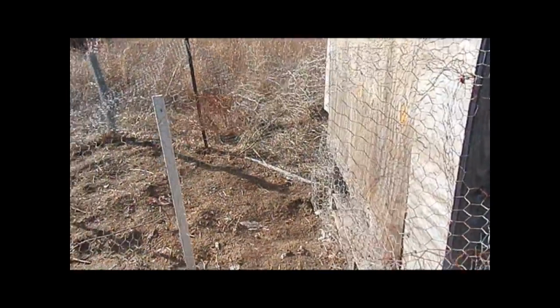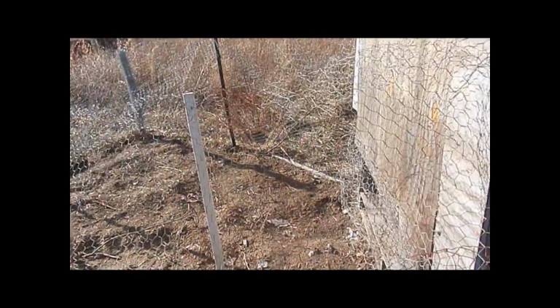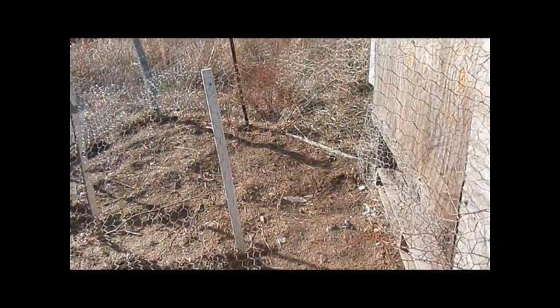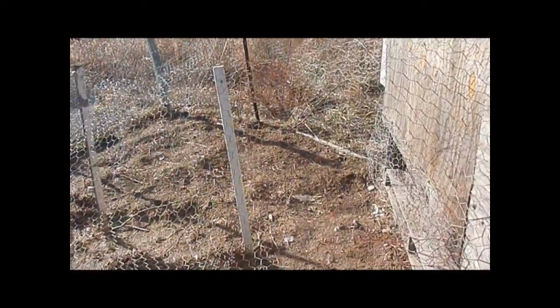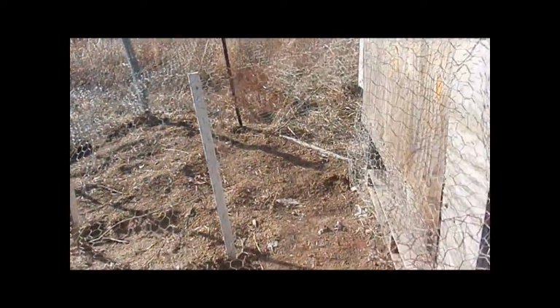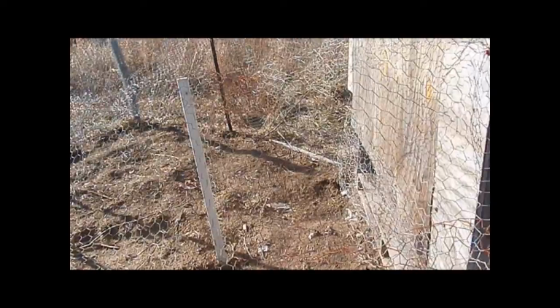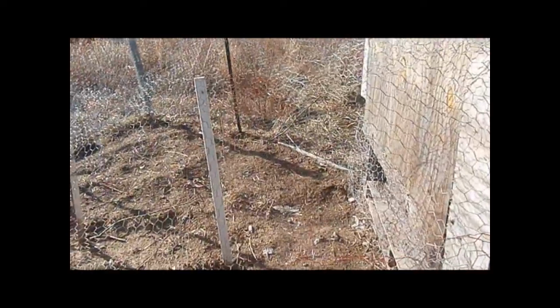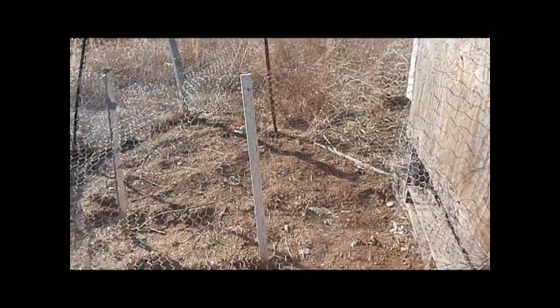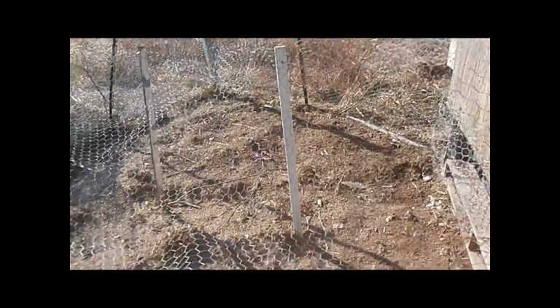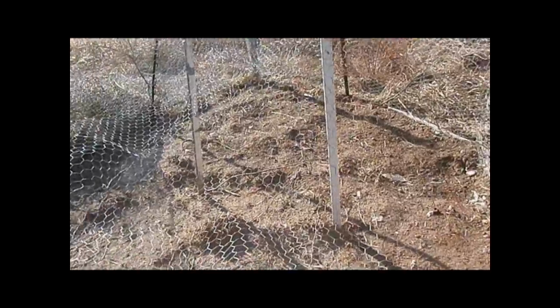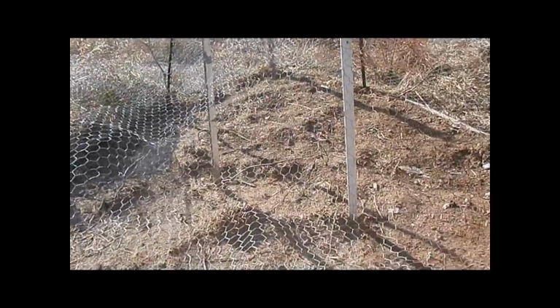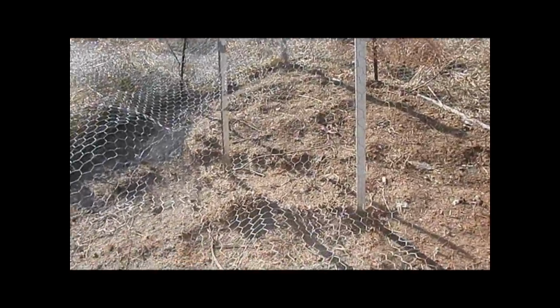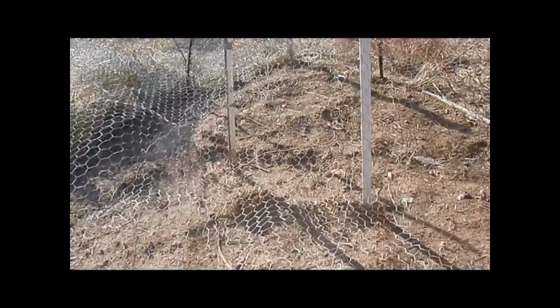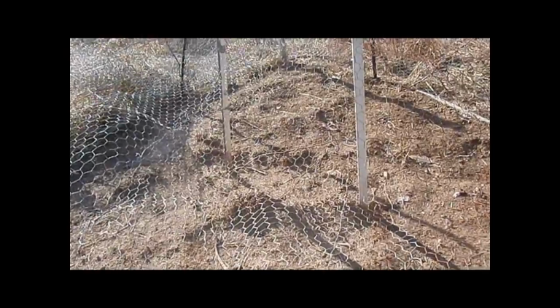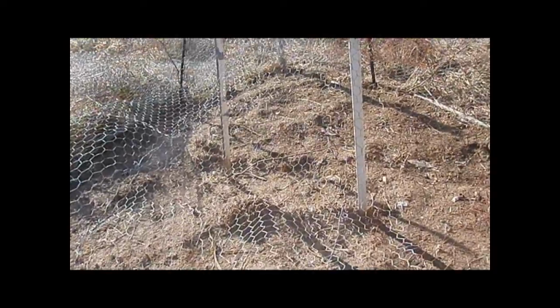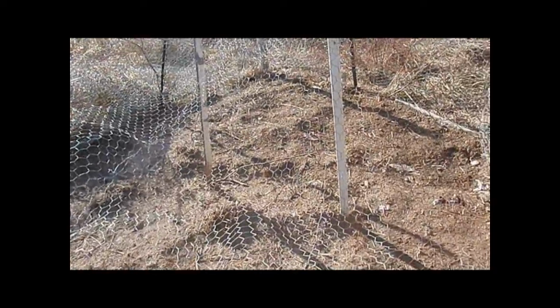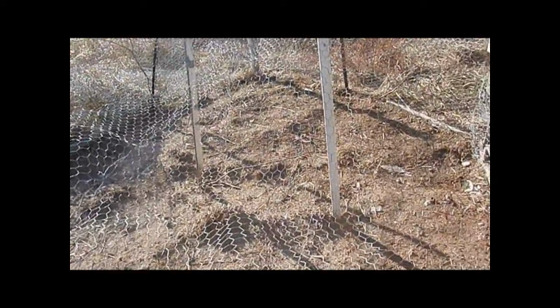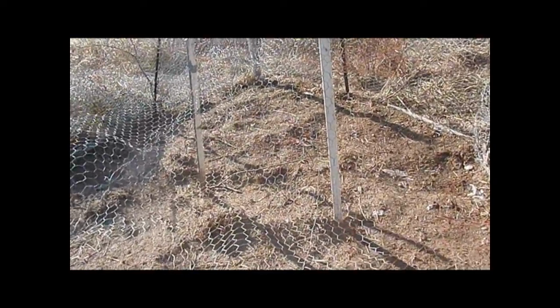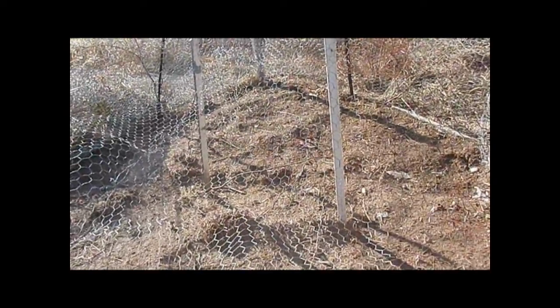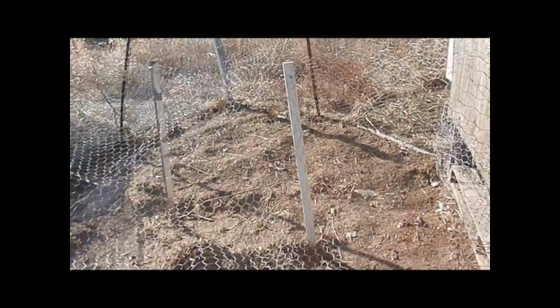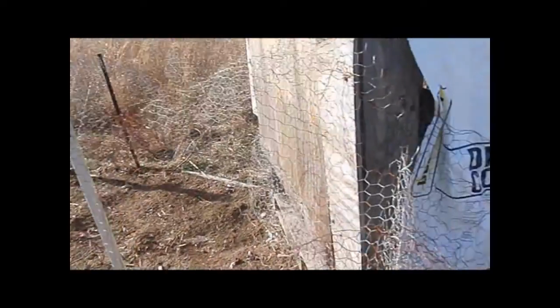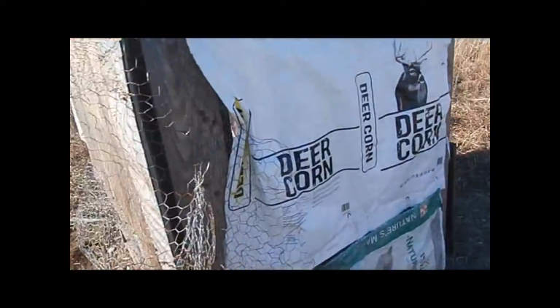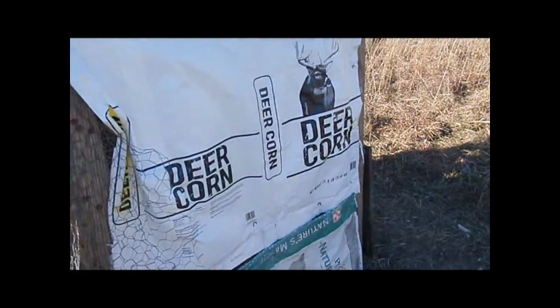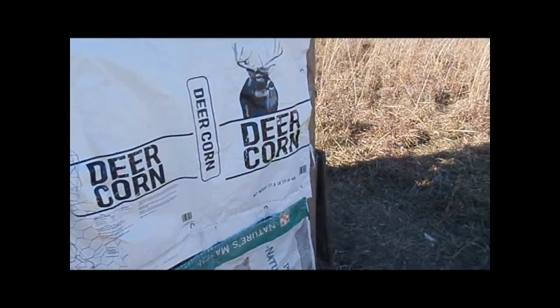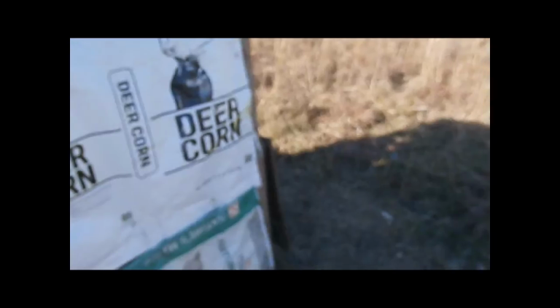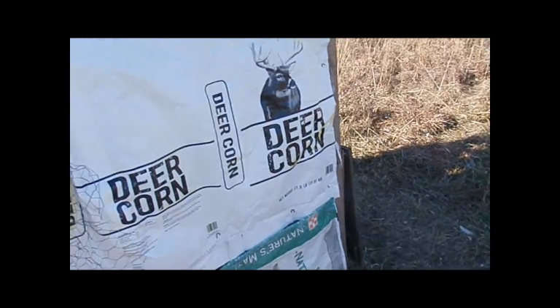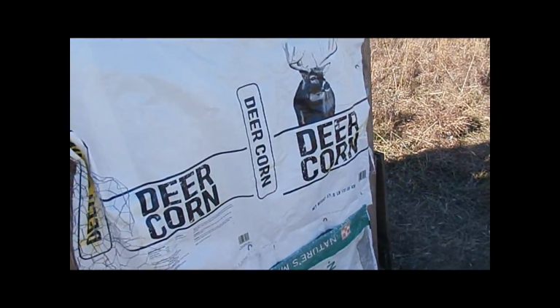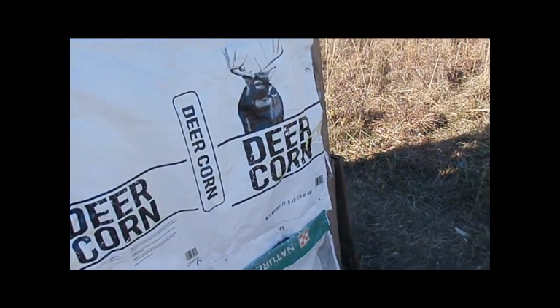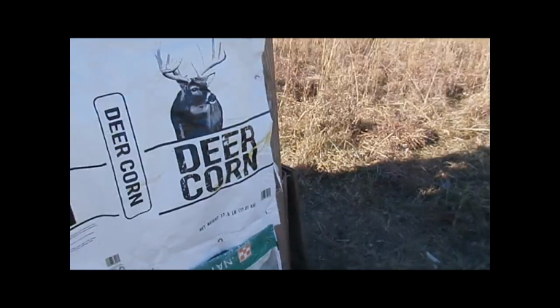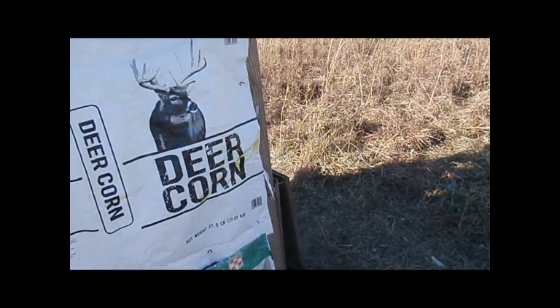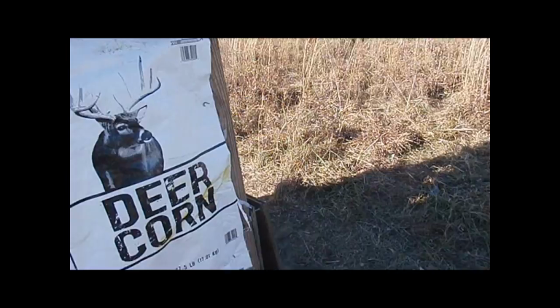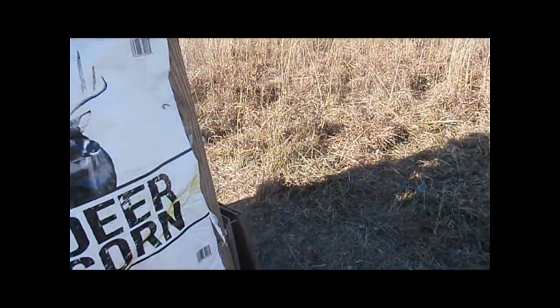Build another cube out here, put another couple of roost poles in it, and then just keep all the nest boxes over in this end. And then they can have a good time in there.